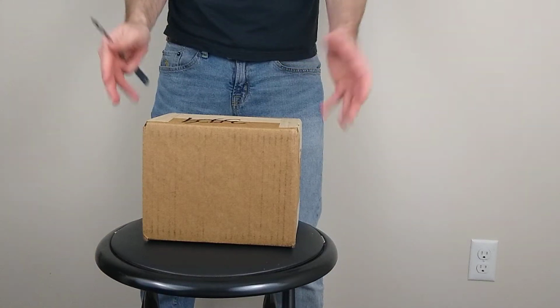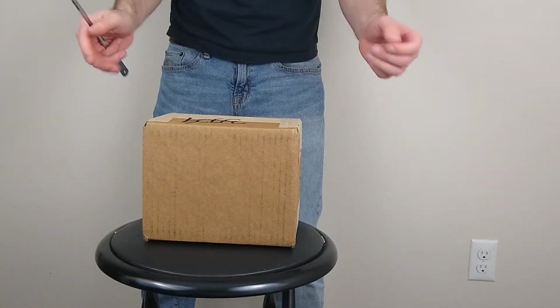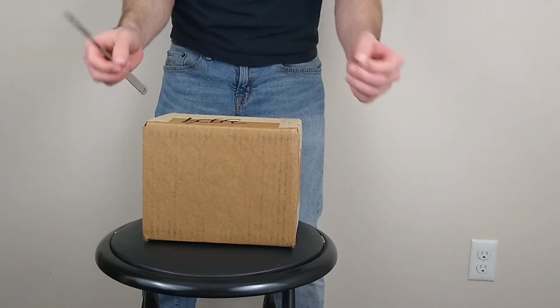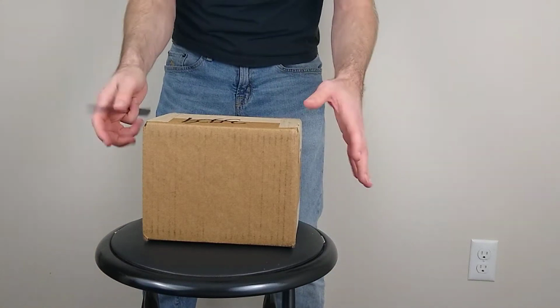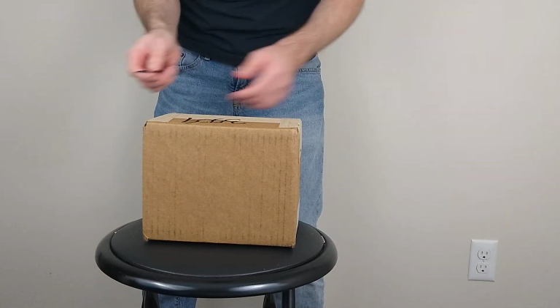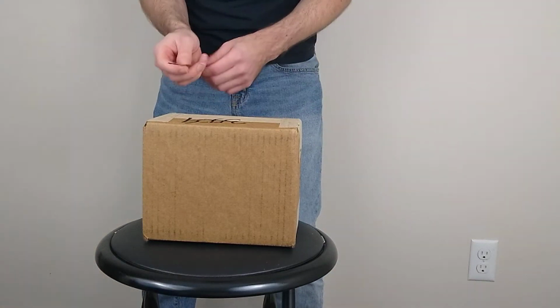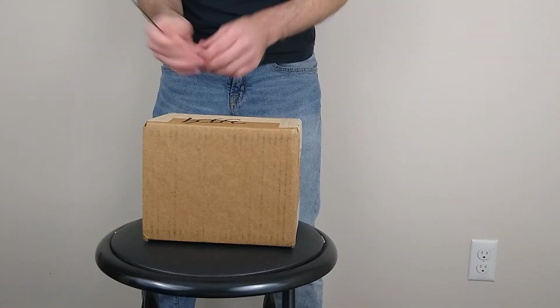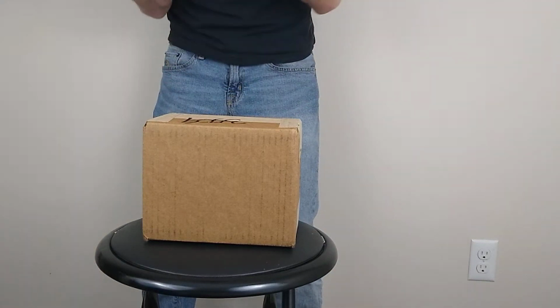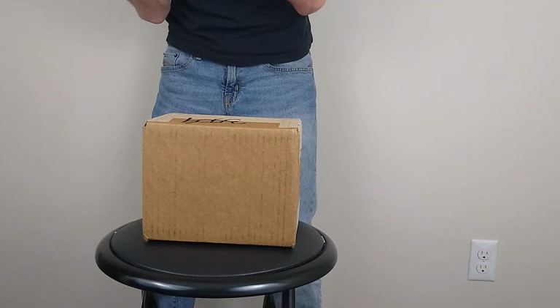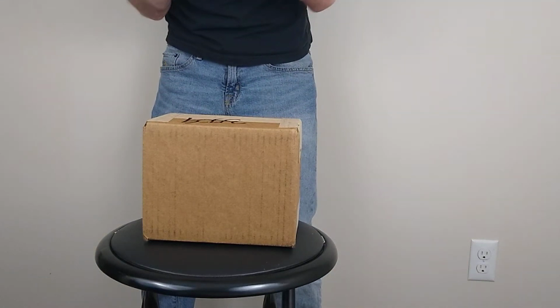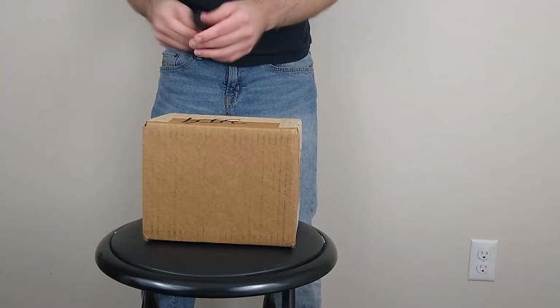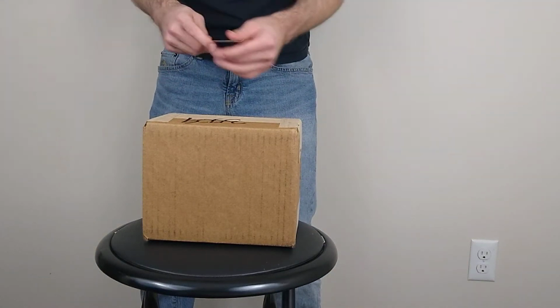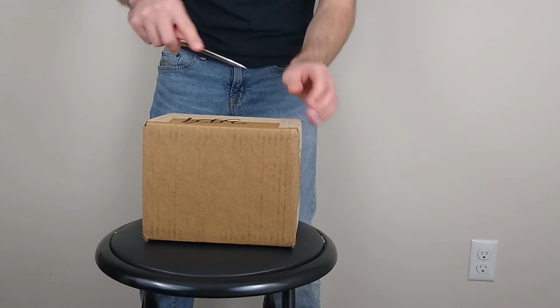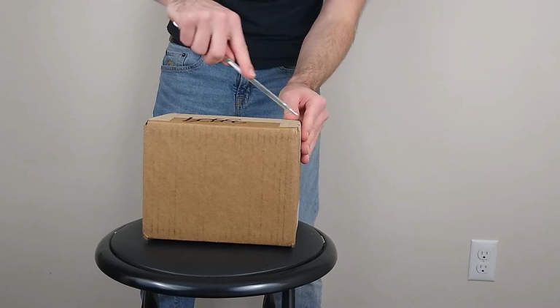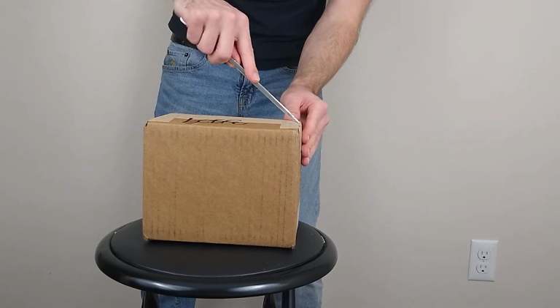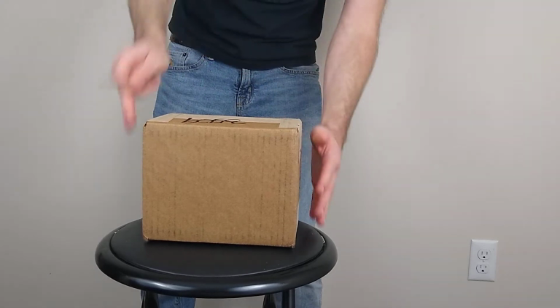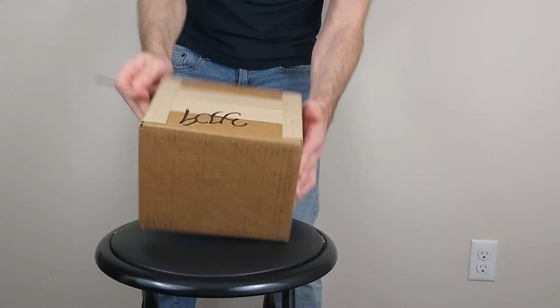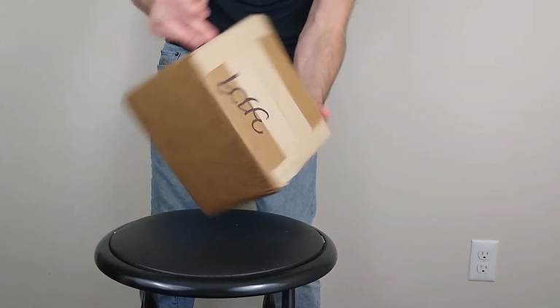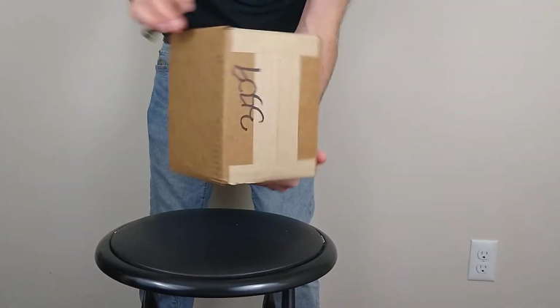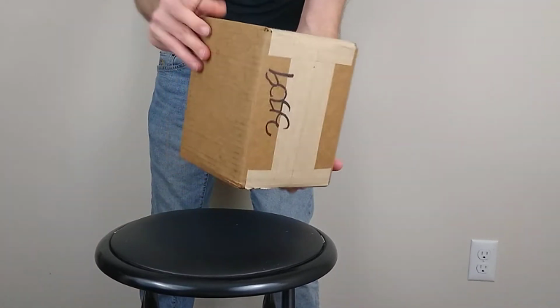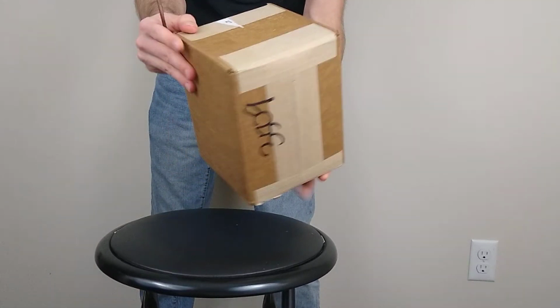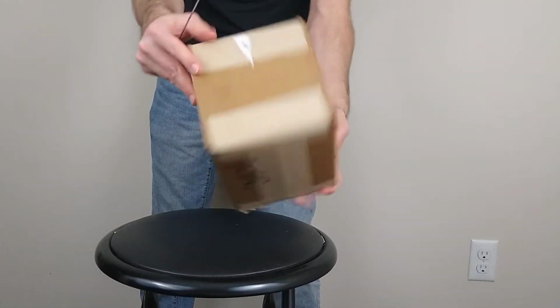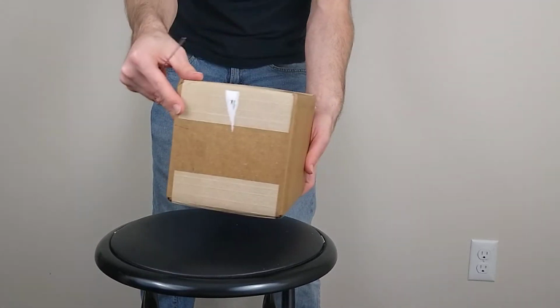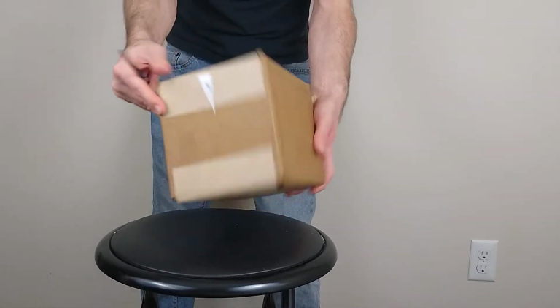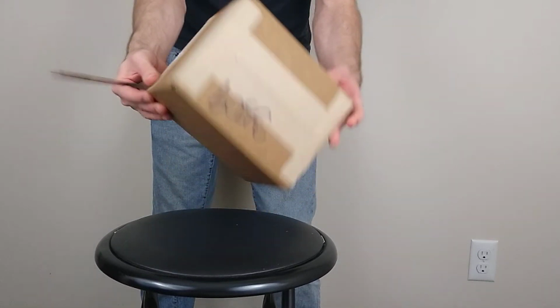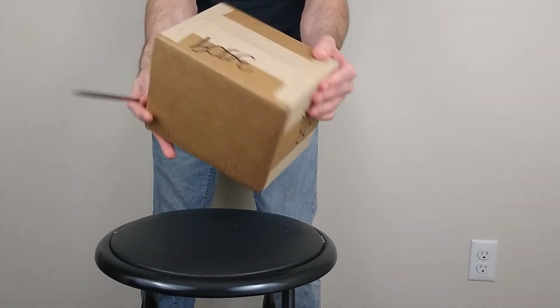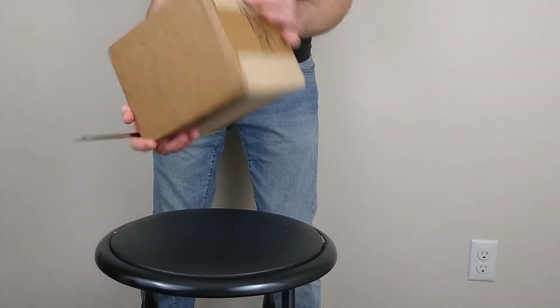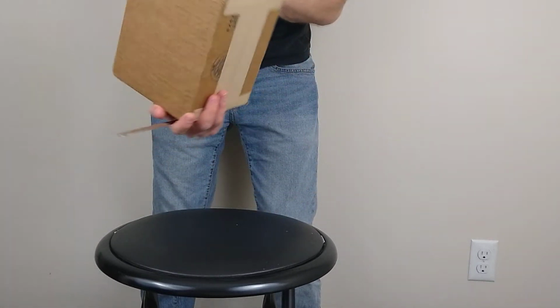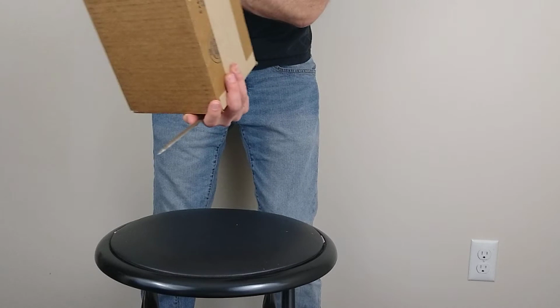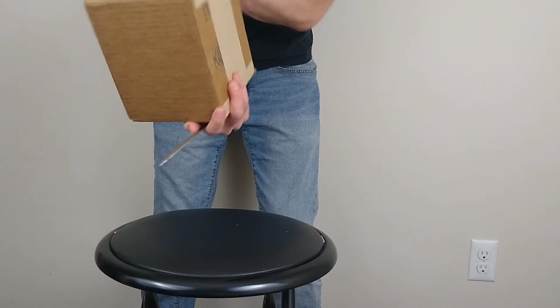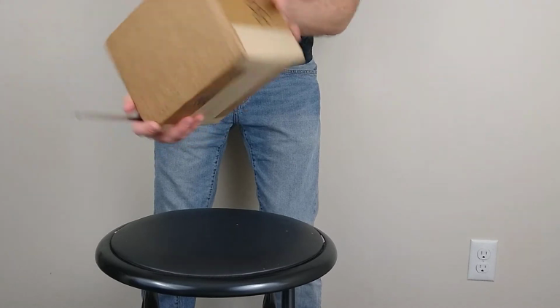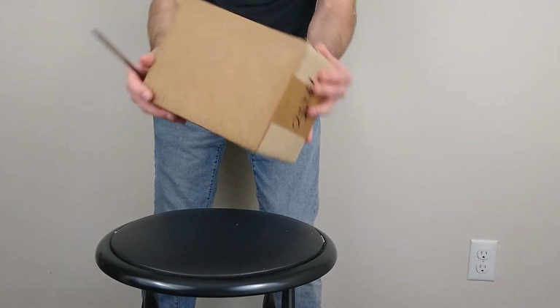In the mail just came the FutureBit Apollo Miner. This is batch one — I was one of the first ones to get it, so this is how it arrived. It came from California; I'm over in New Jersey, and it took about a week to get here.